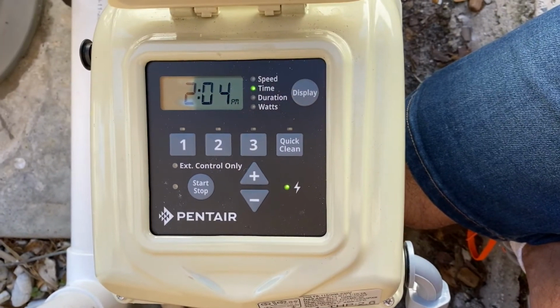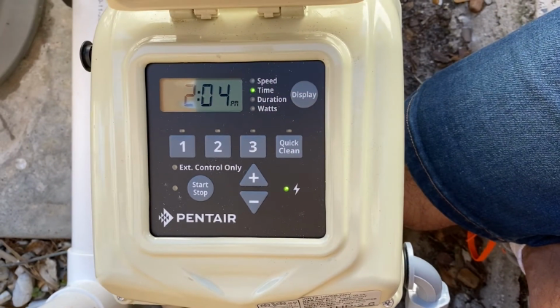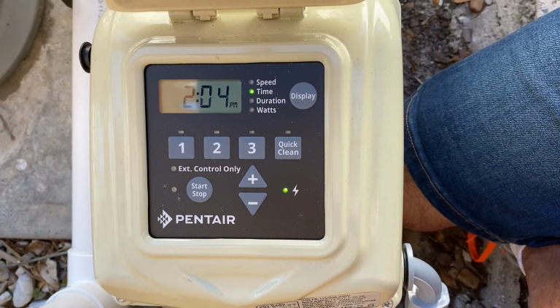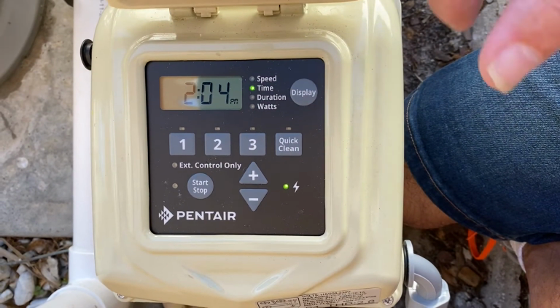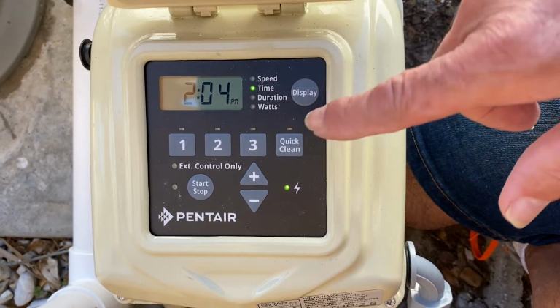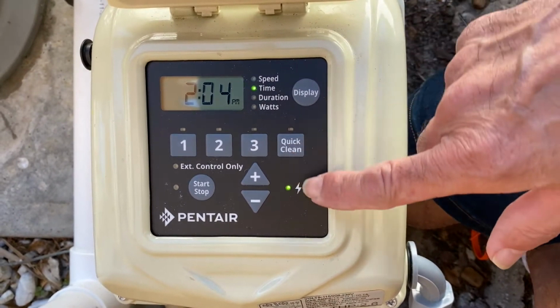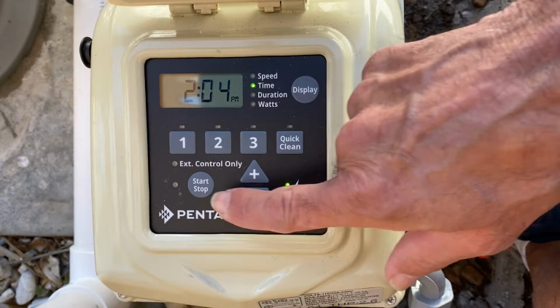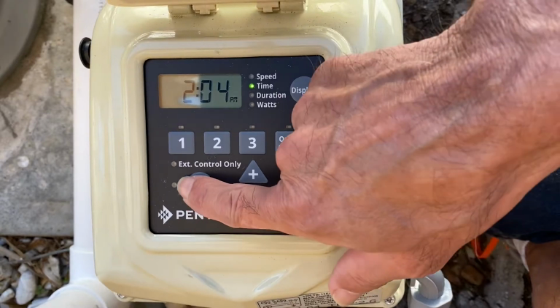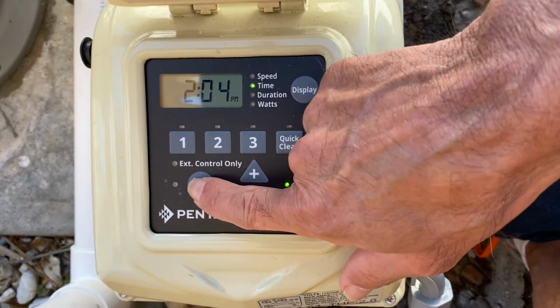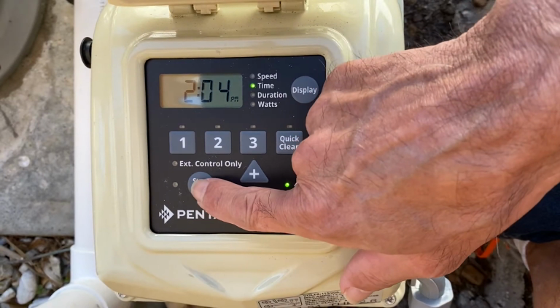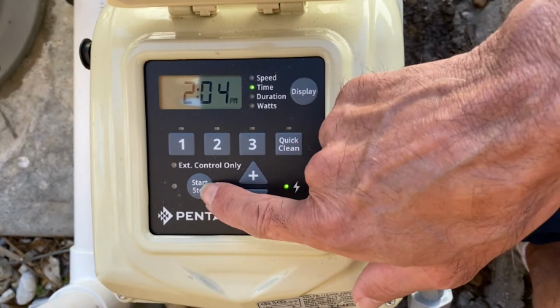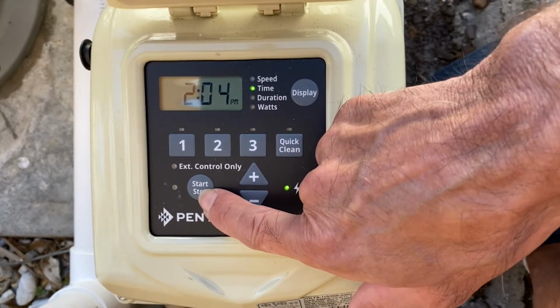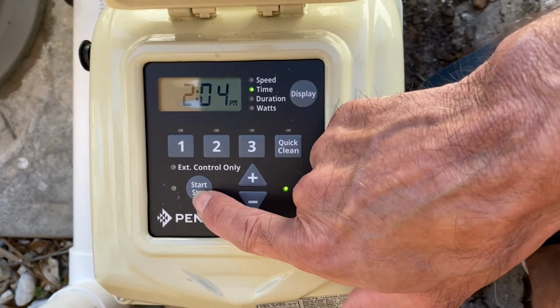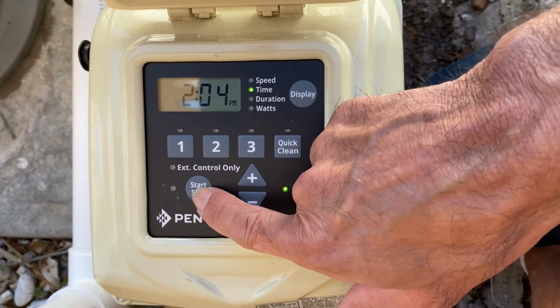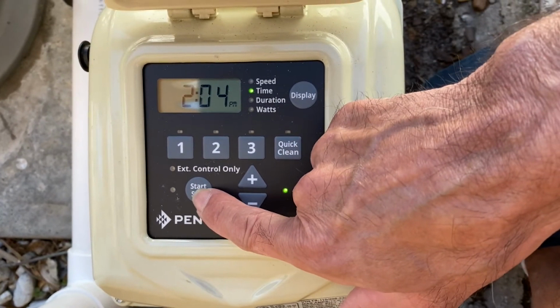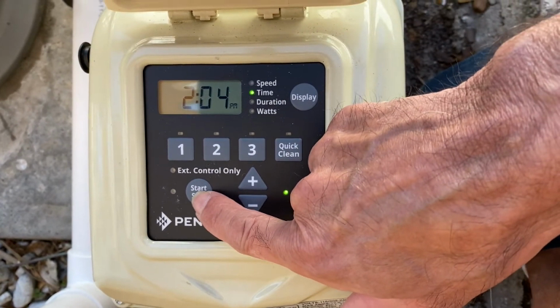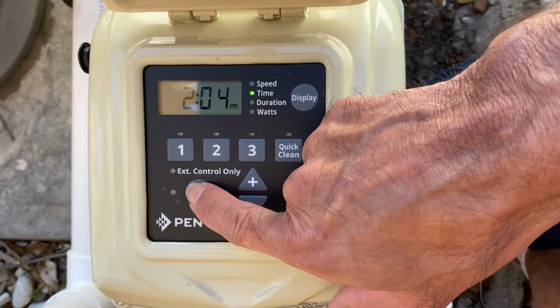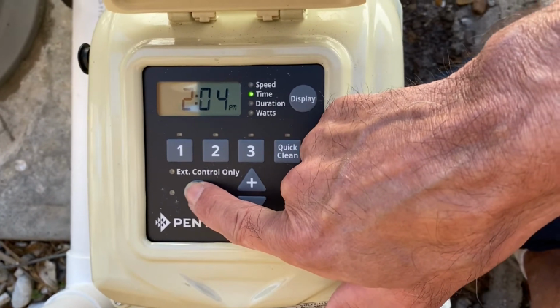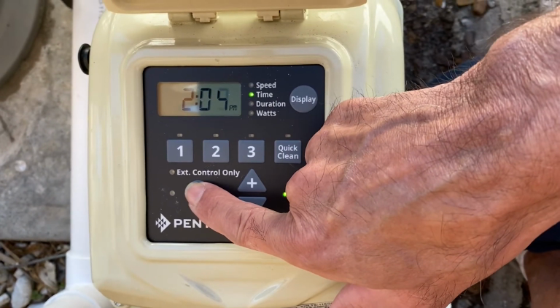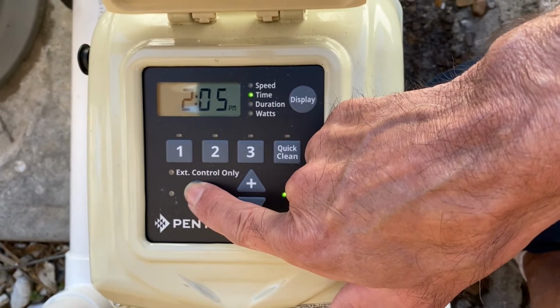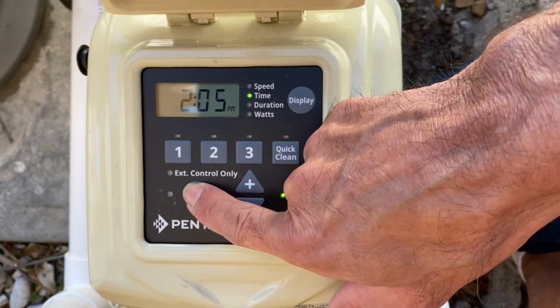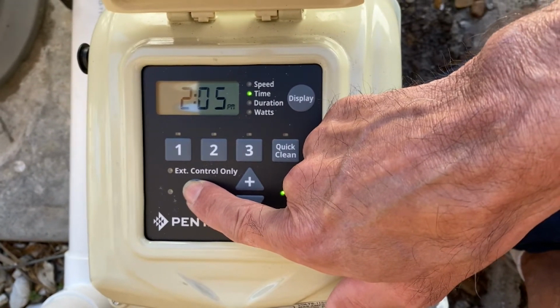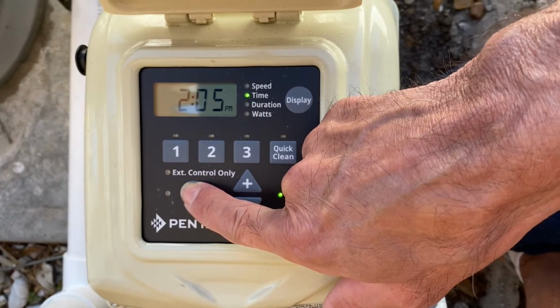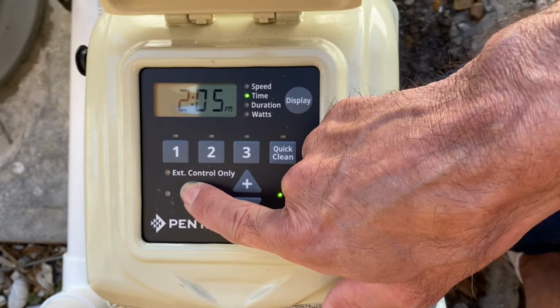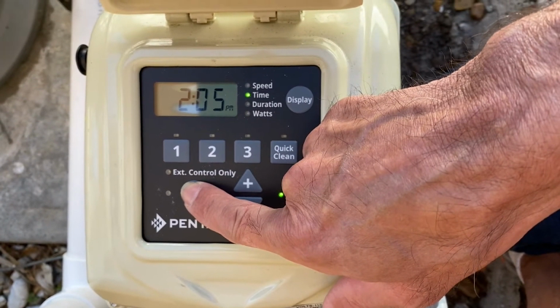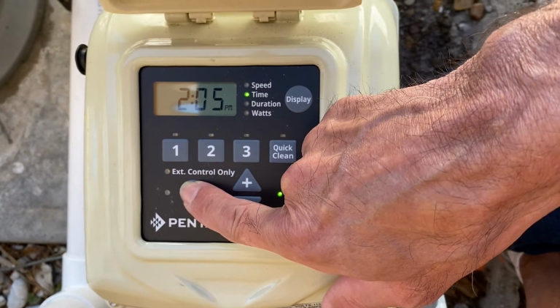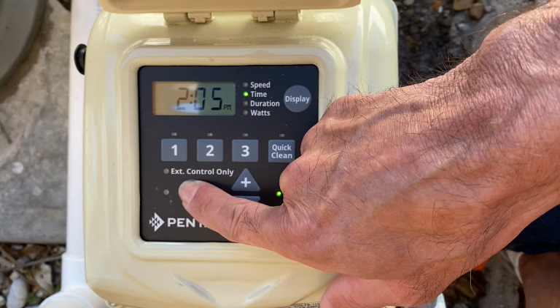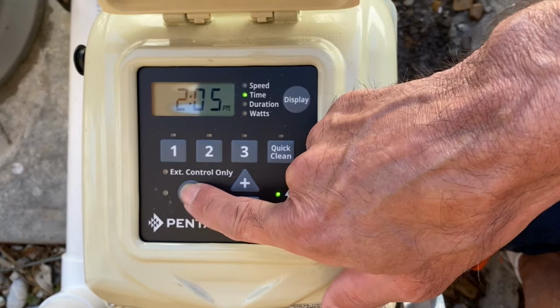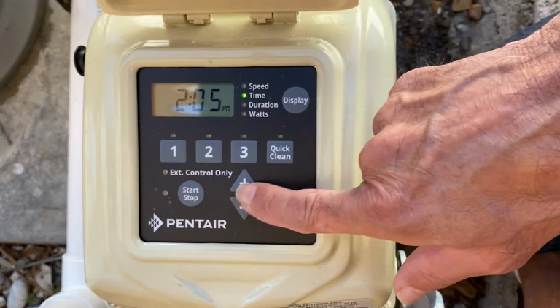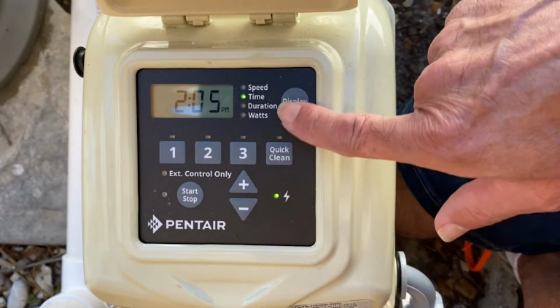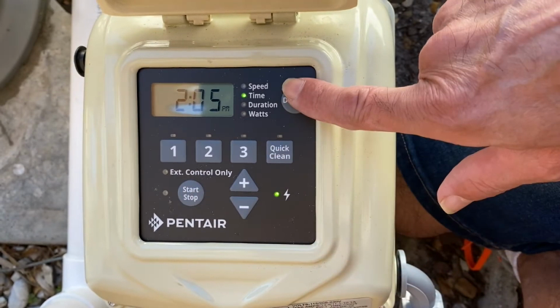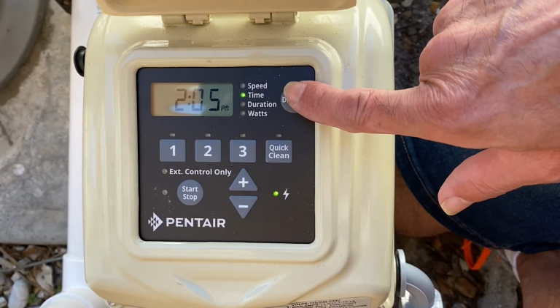The first thing you do is hit this stop/start button to stop the pump, and the first step we're going to do is set the time.